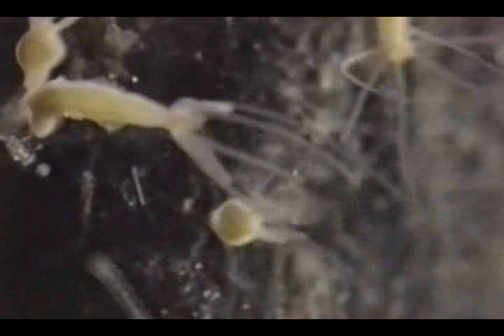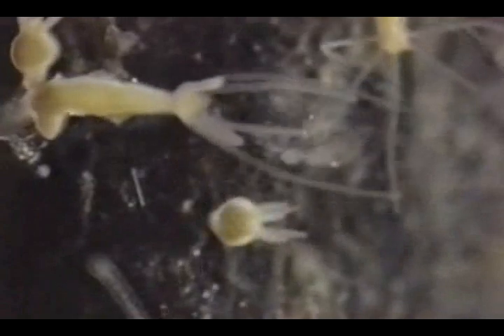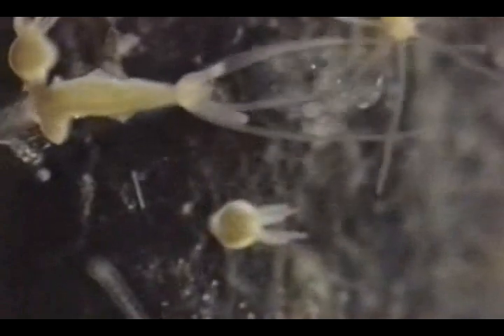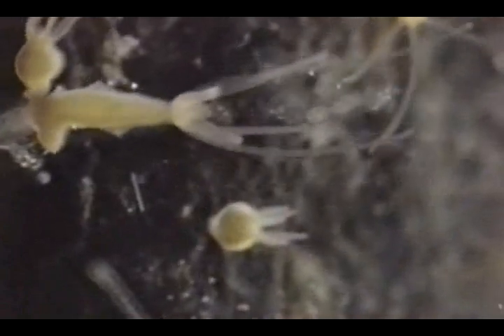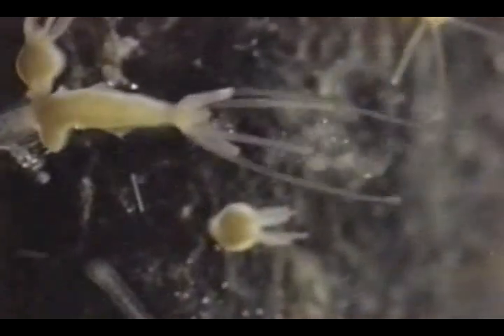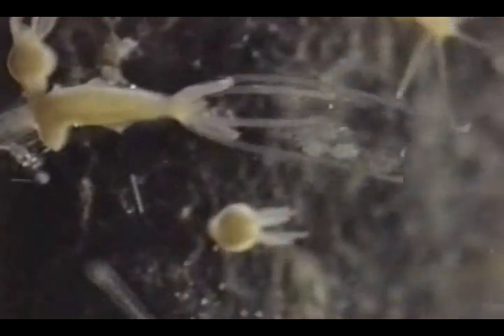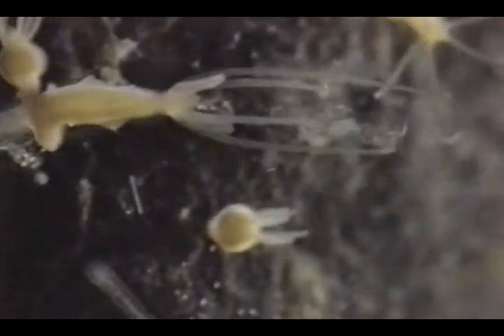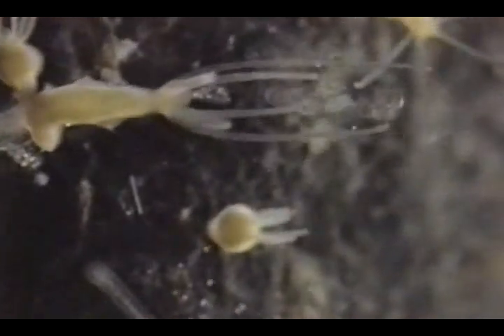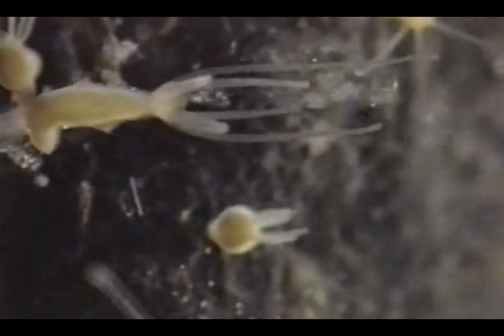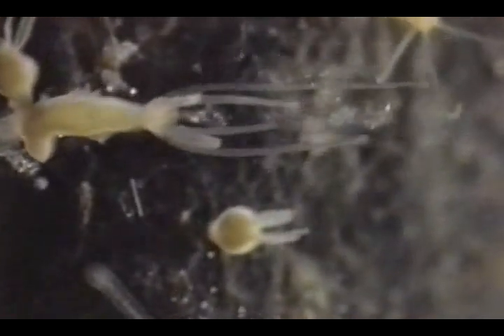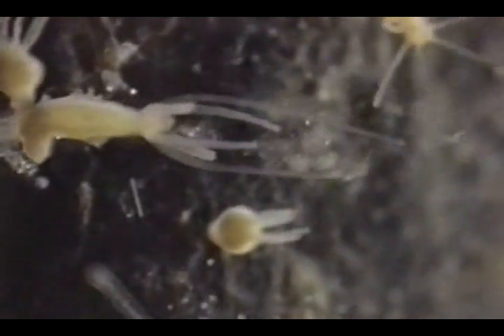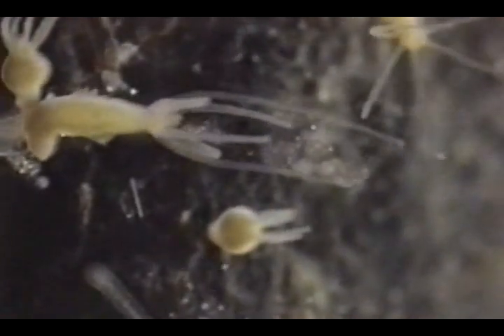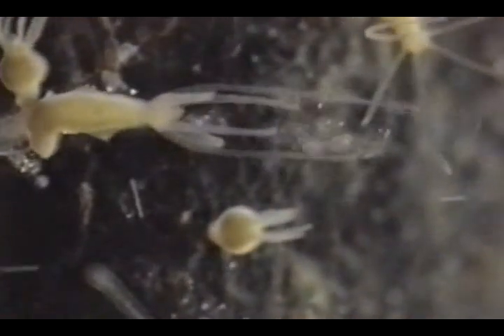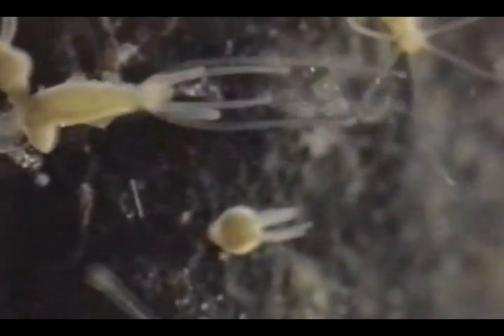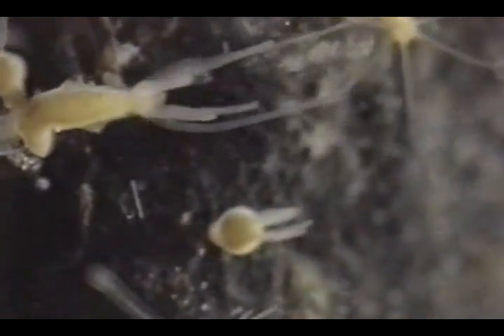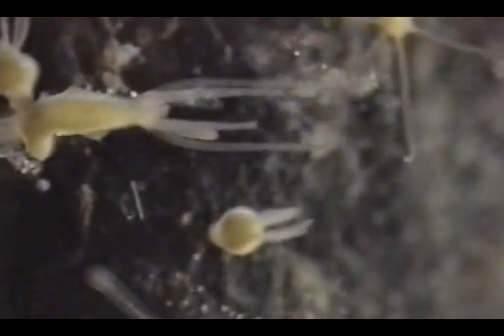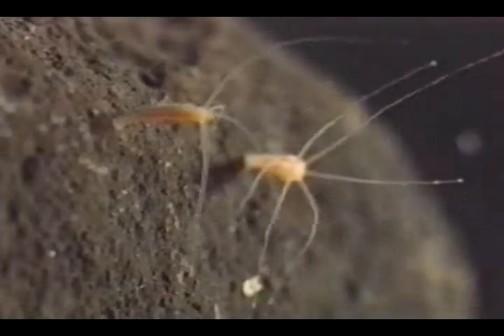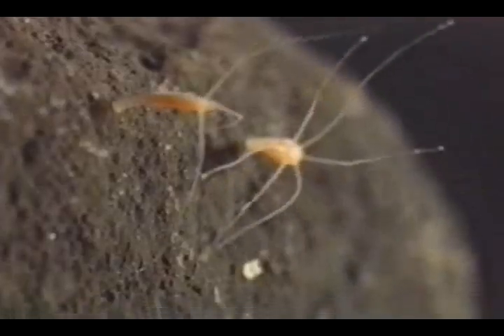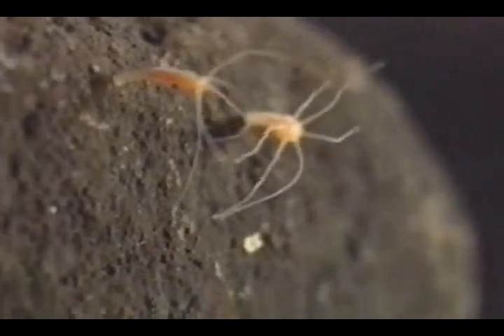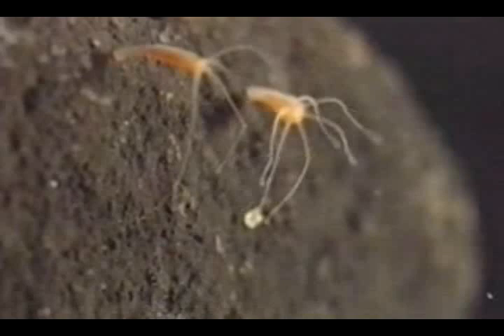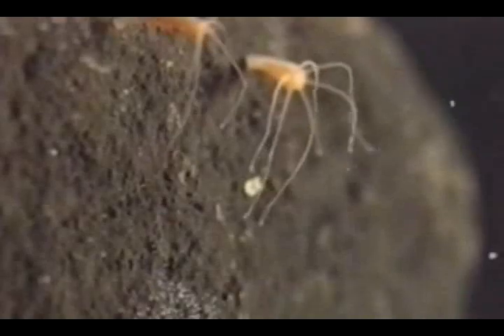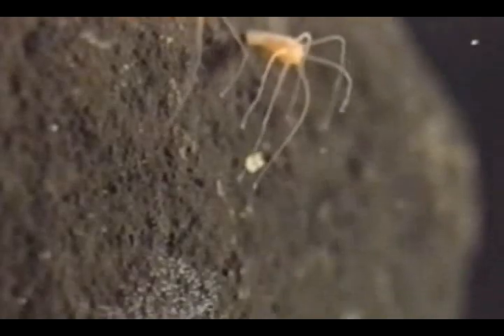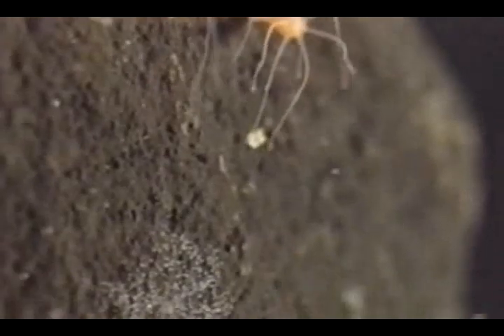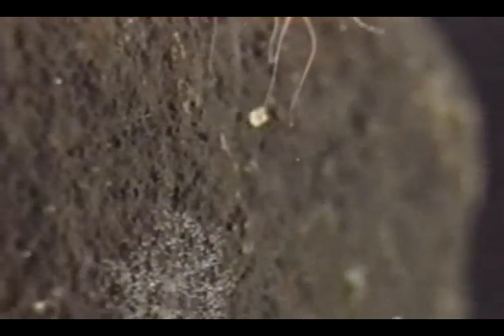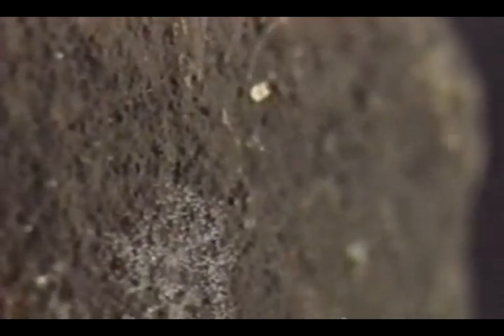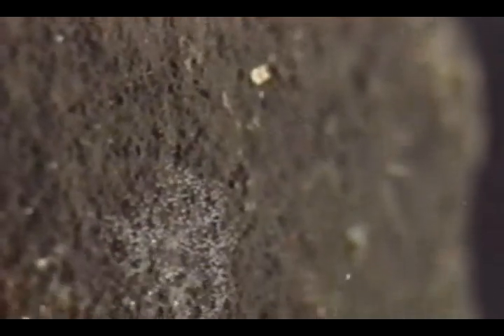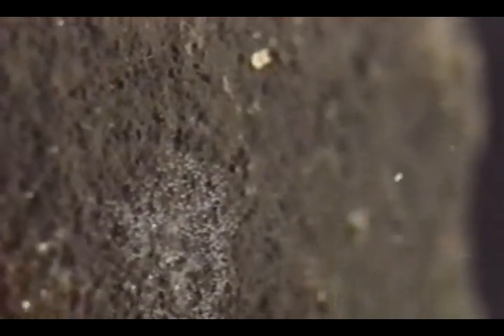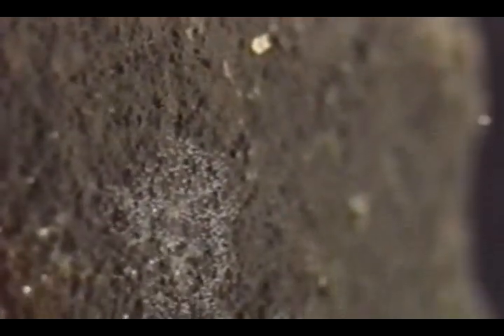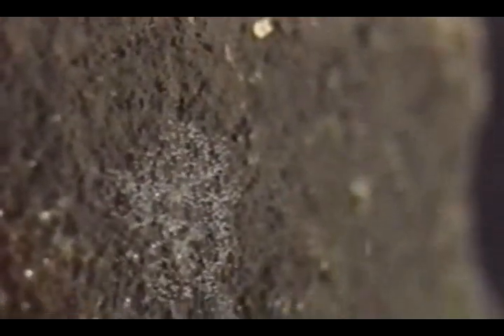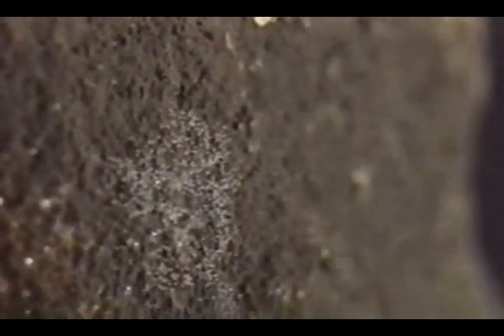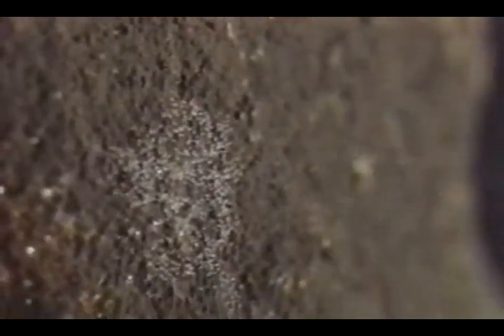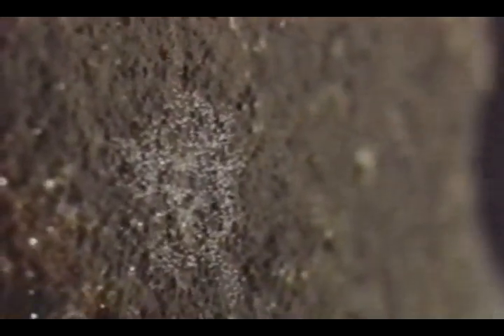The need to regurgitate undigestible portions of the meal through the mouth creates a food source for protists that set up shop wherever hydras are feeding.